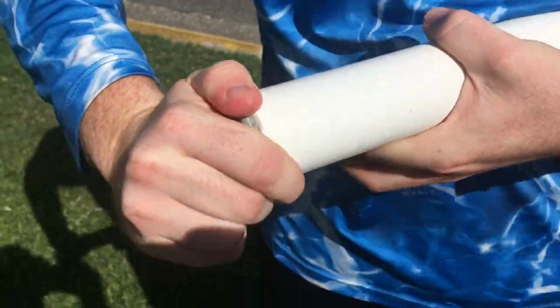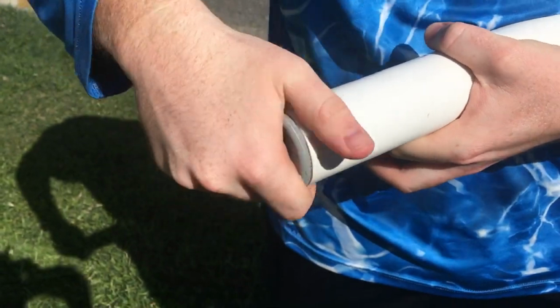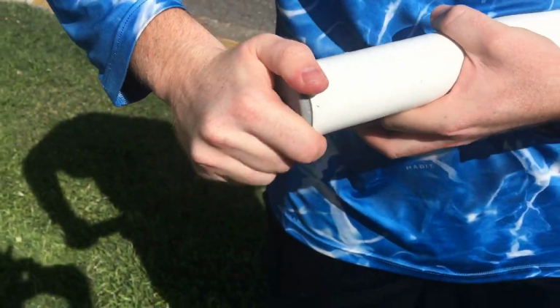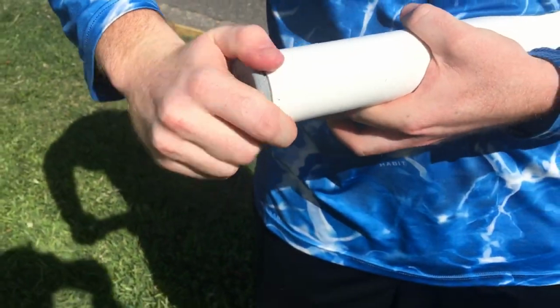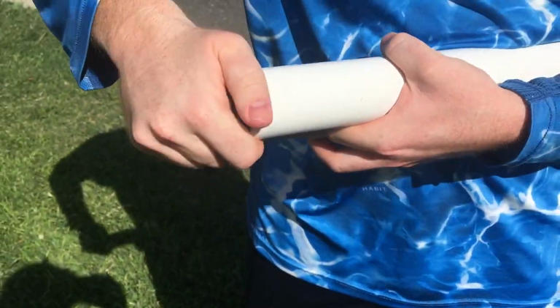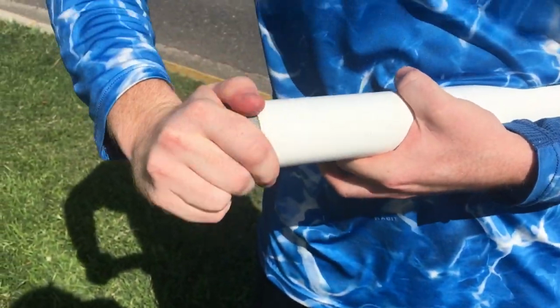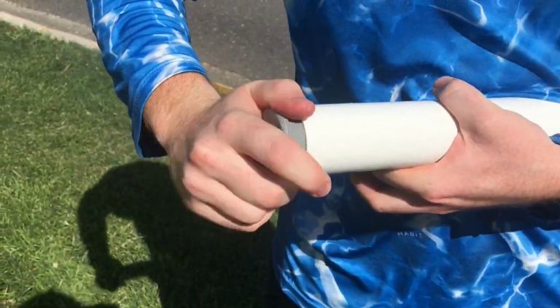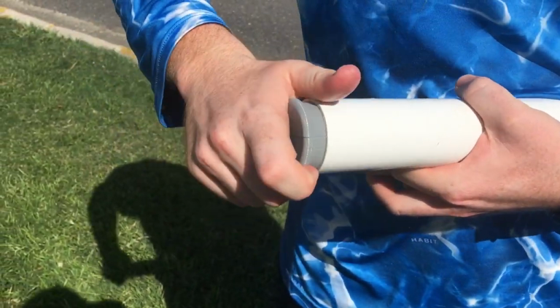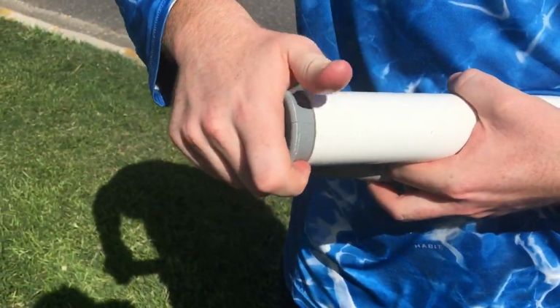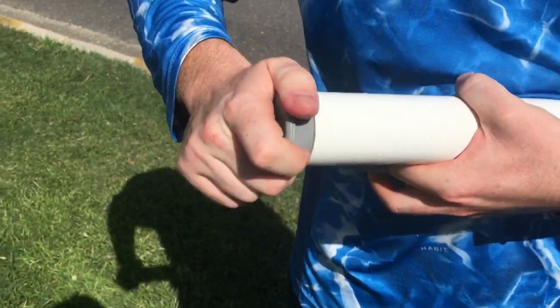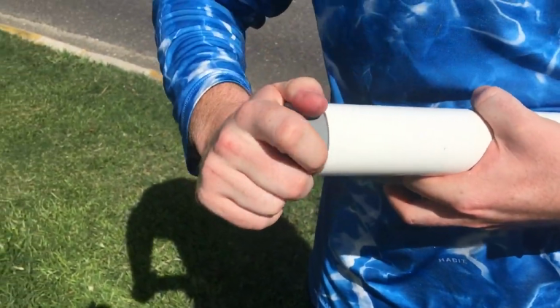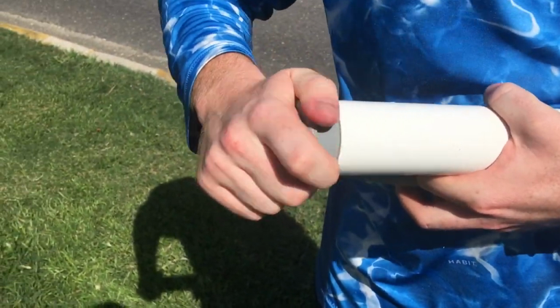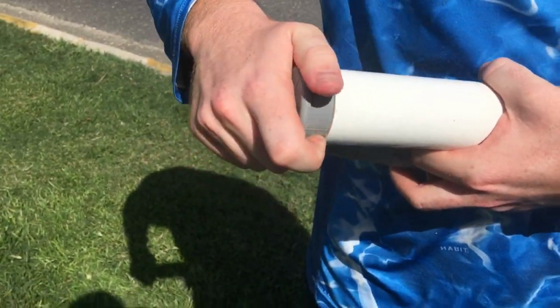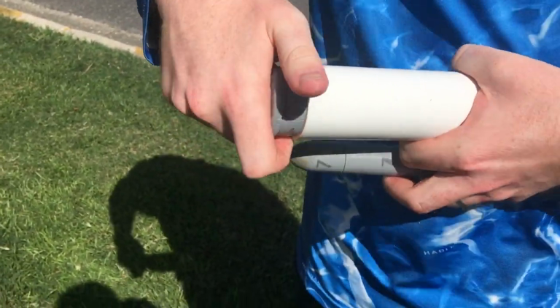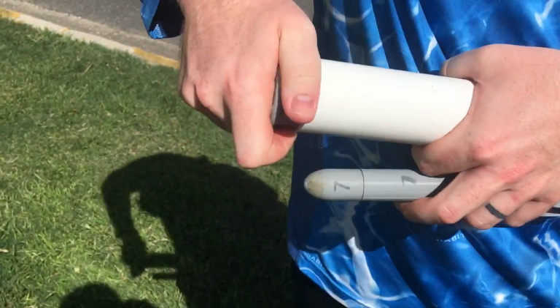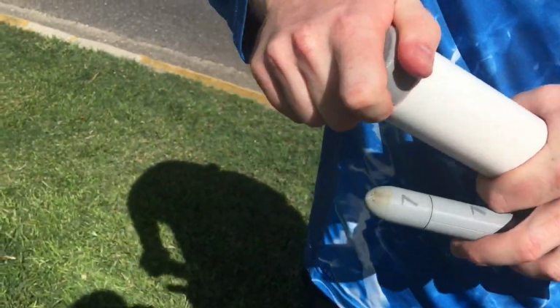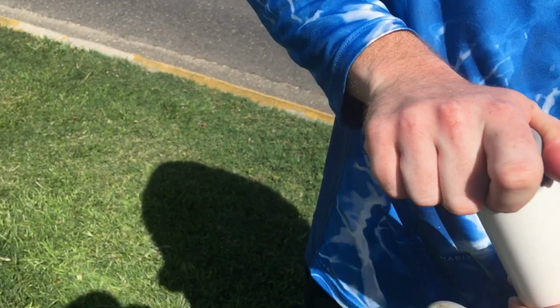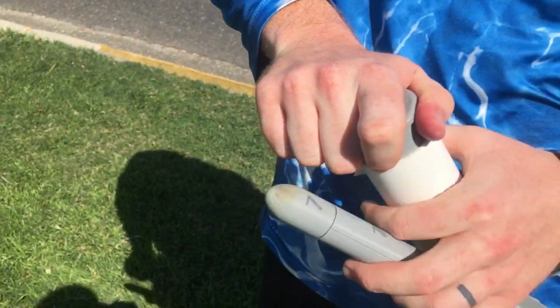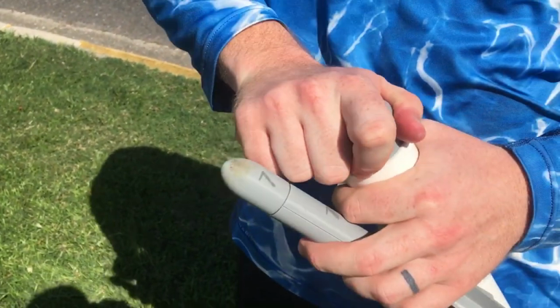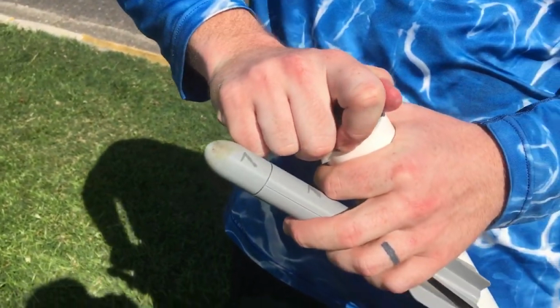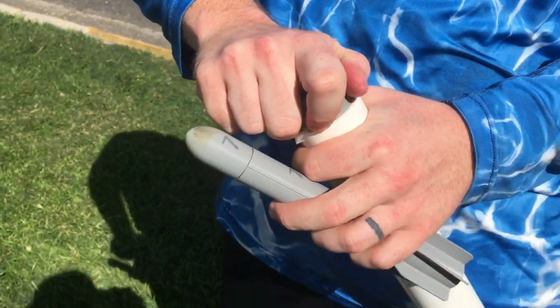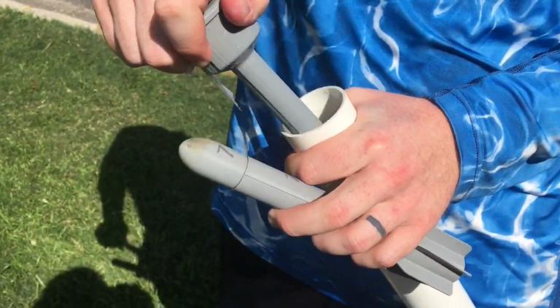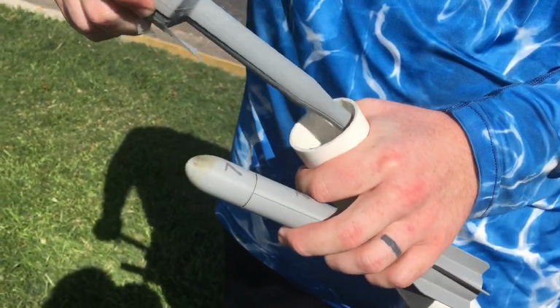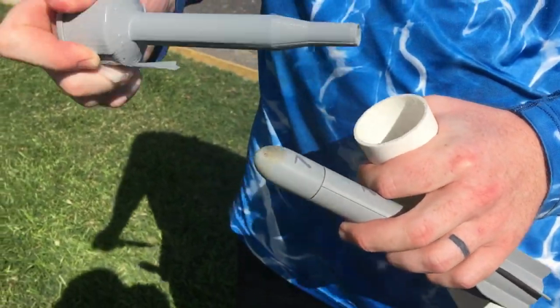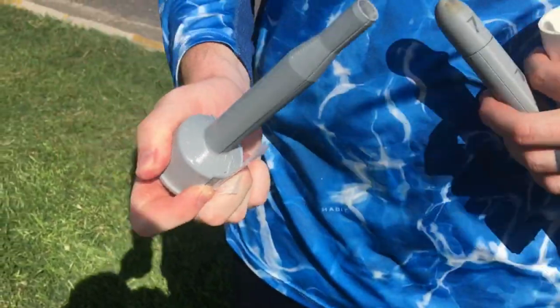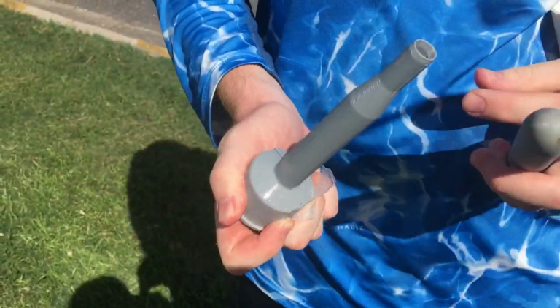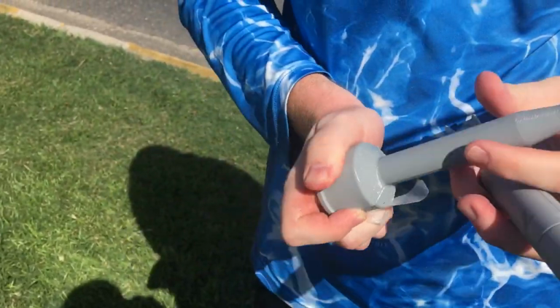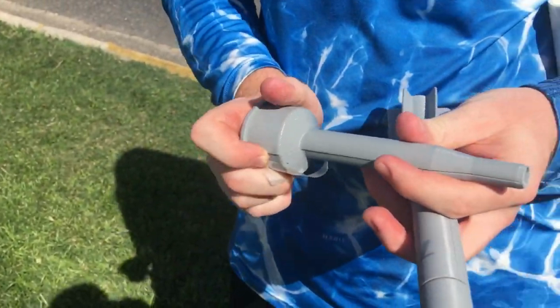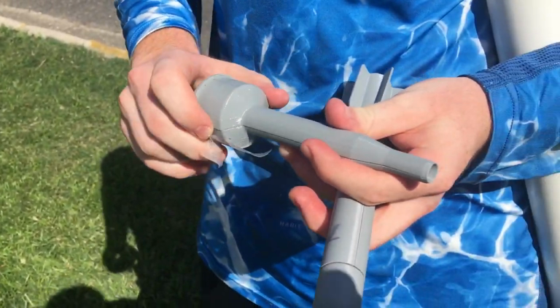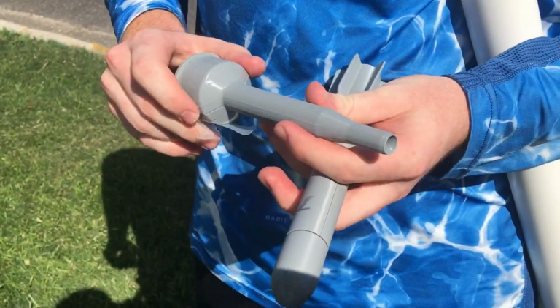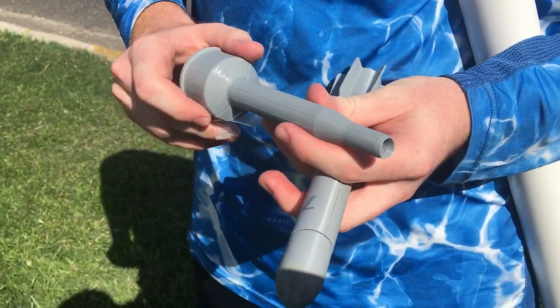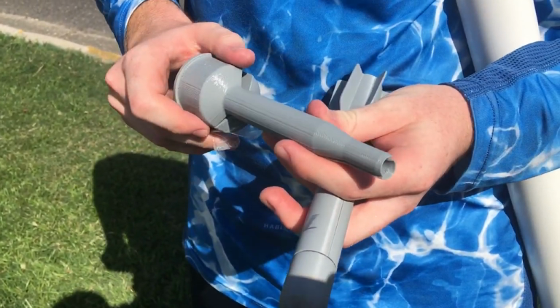Now I plan to do other things with this design, but for now this is just the simplest, easiest thing to design and to print. Takes the minimal amount of time.